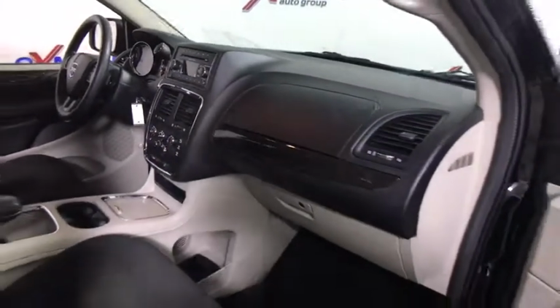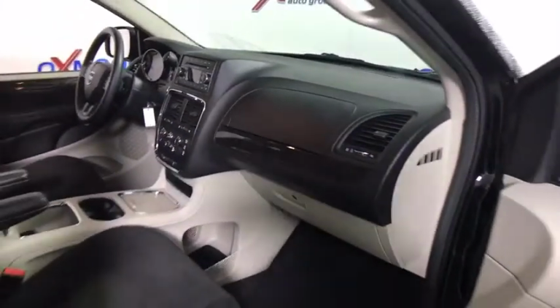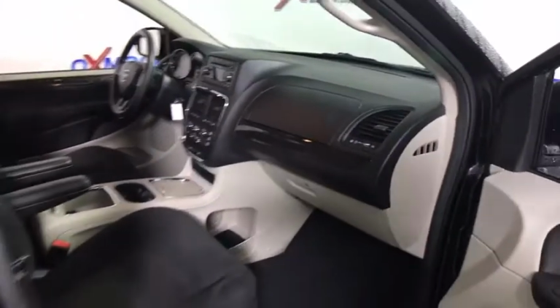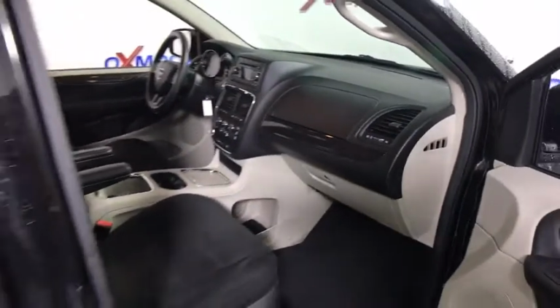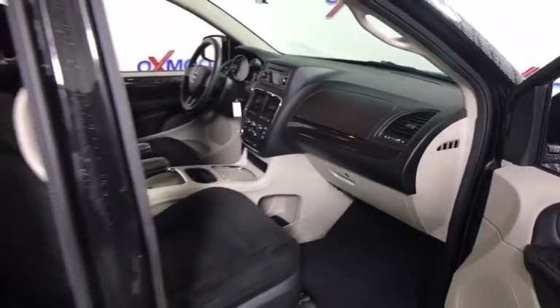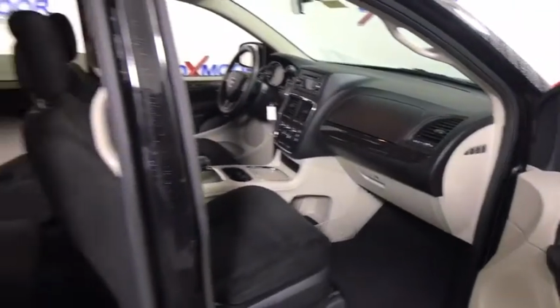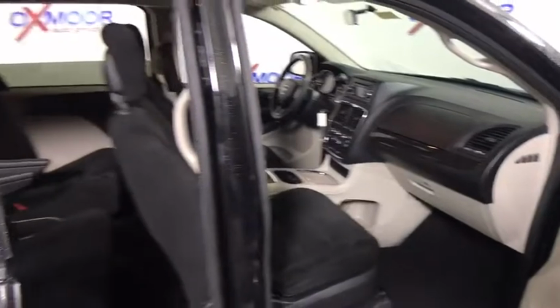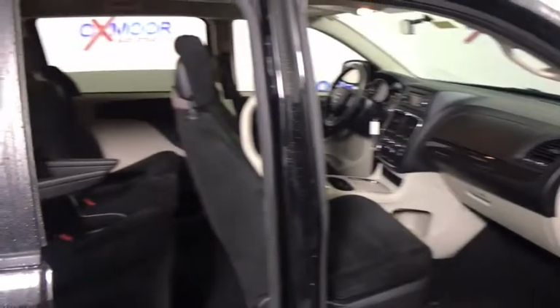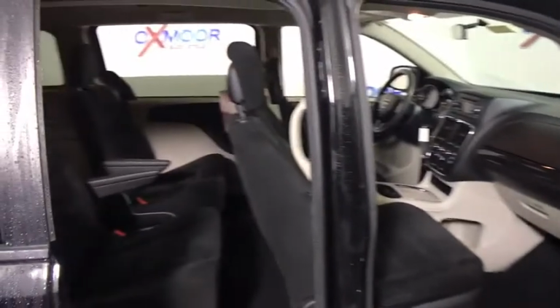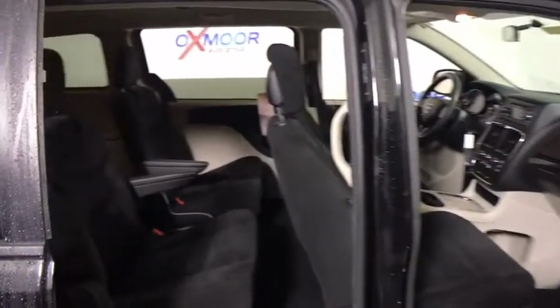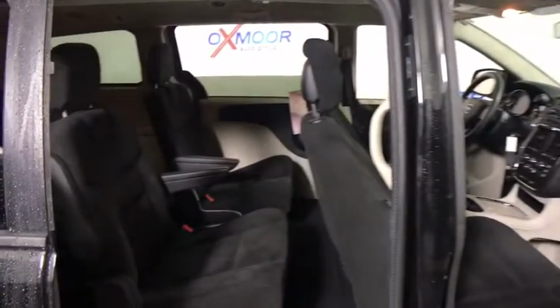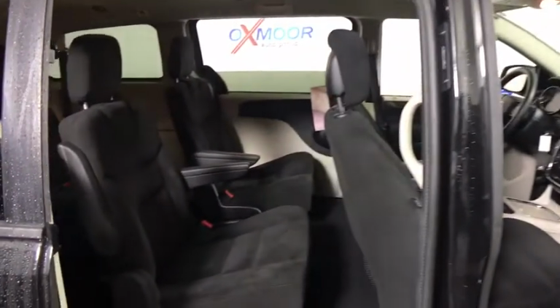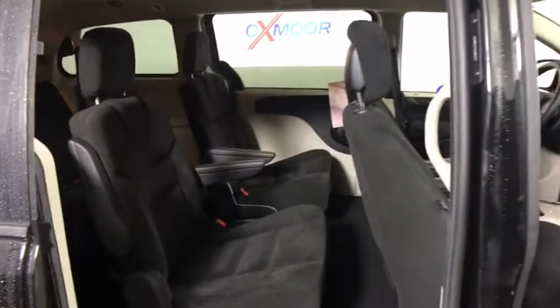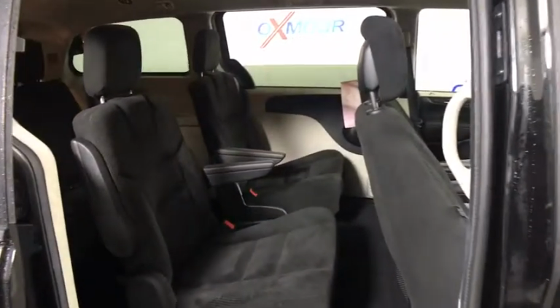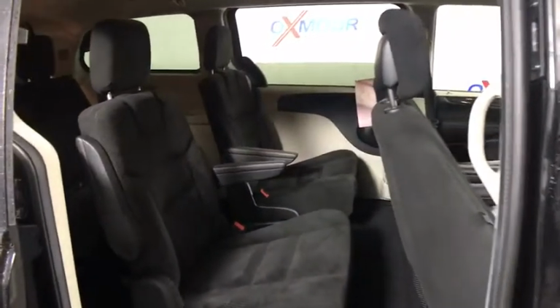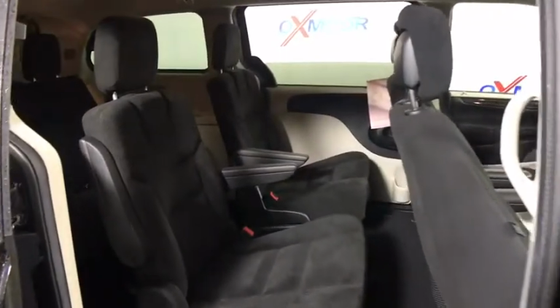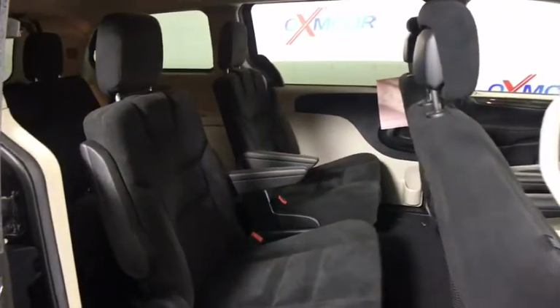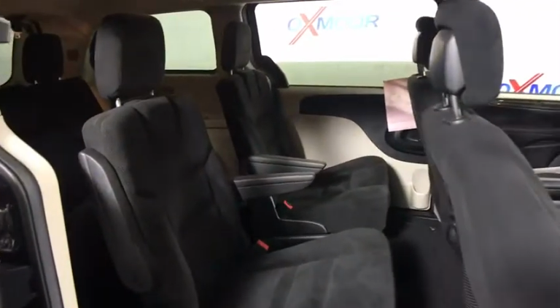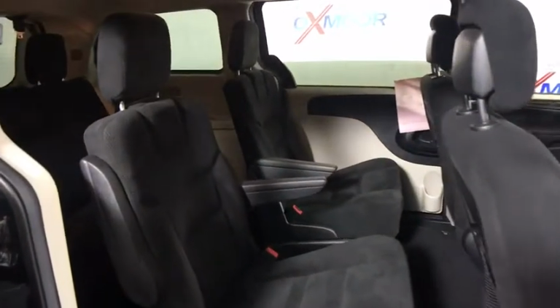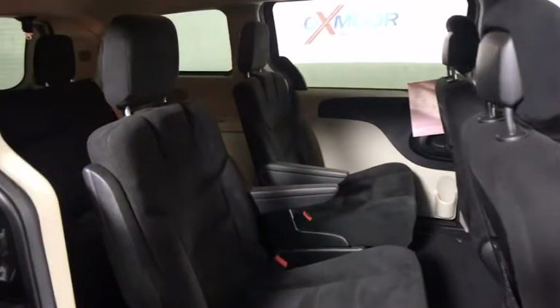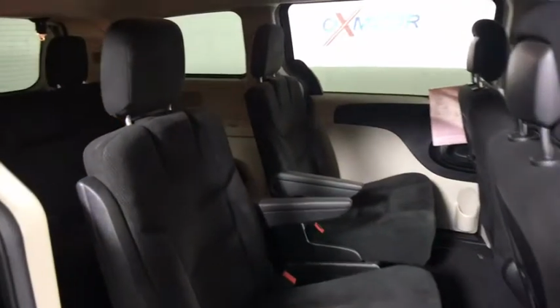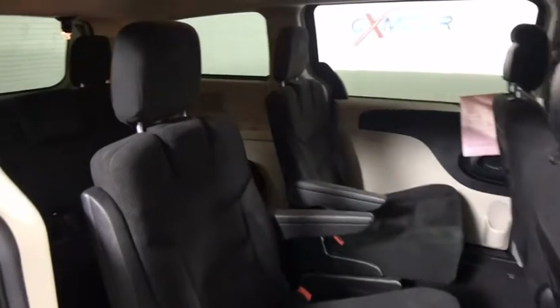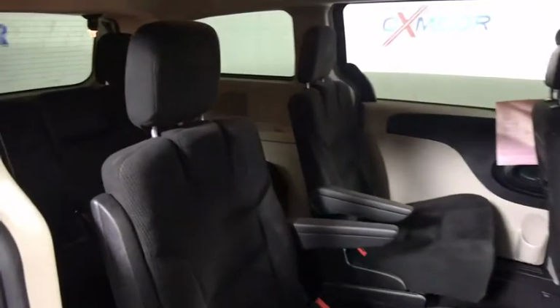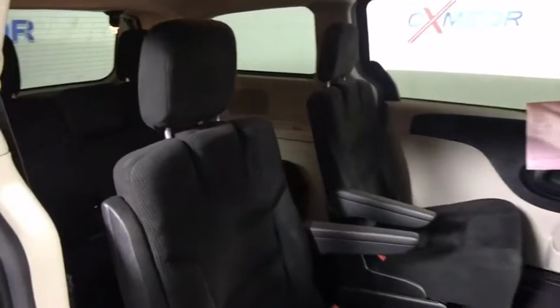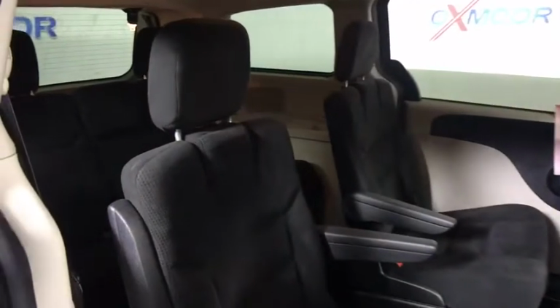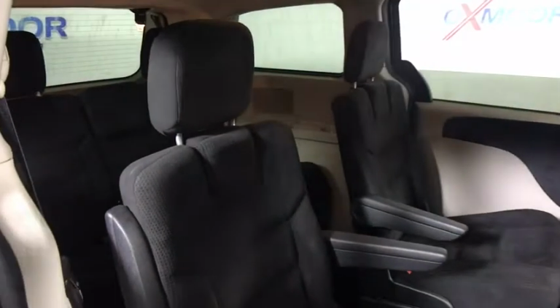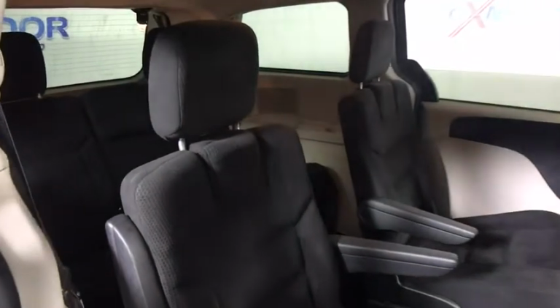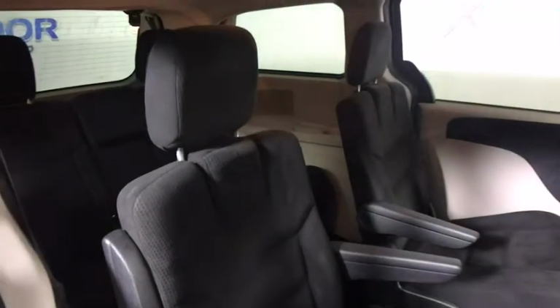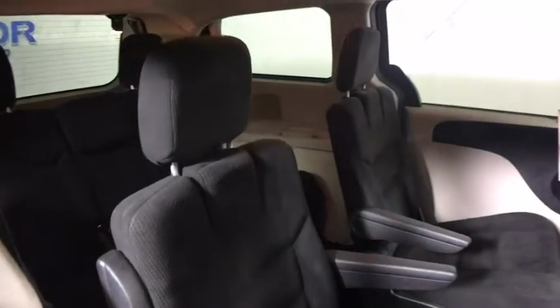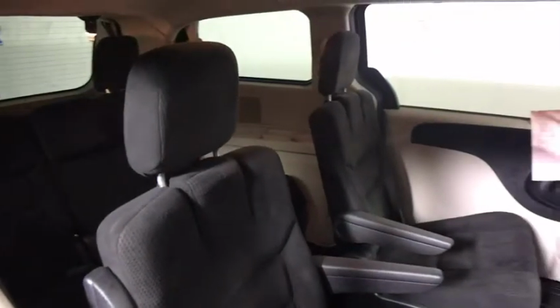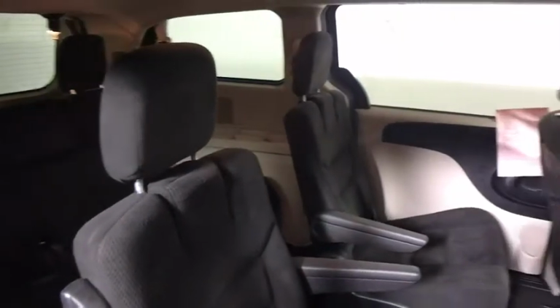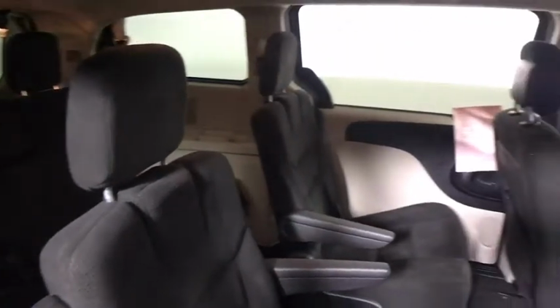Panic alarm, tachometer, overhead console, front reading lamps, tilt steering wheel, front bucket seats, rear window wiper. This beauty will even make your house keys jealous. Drive it today.